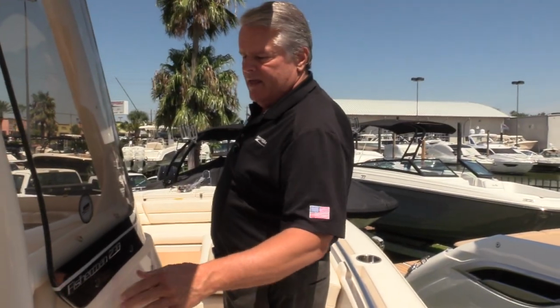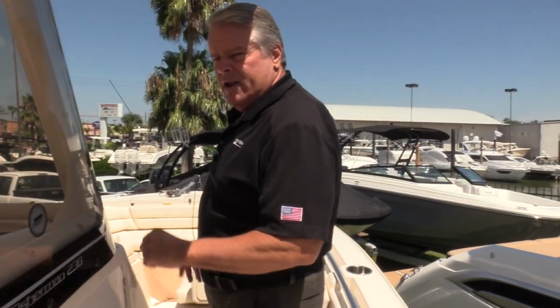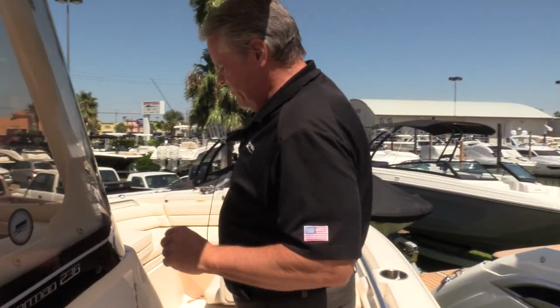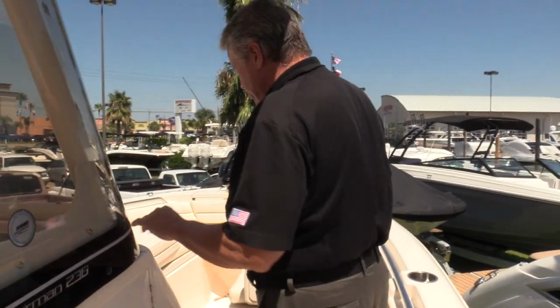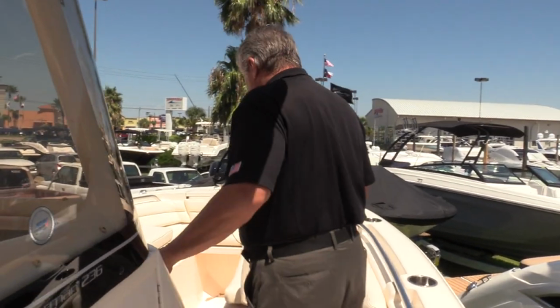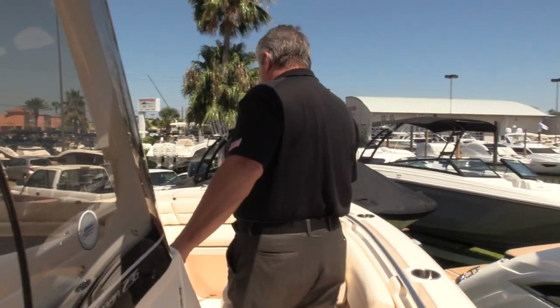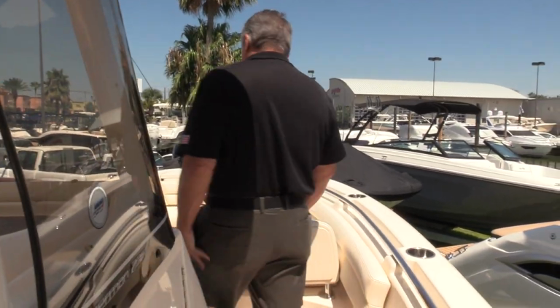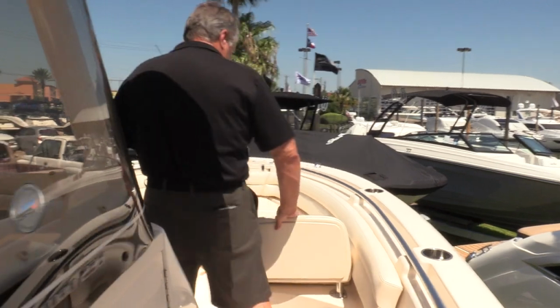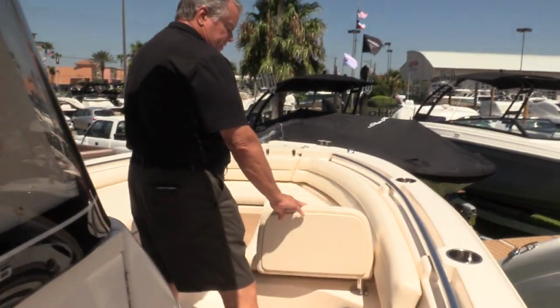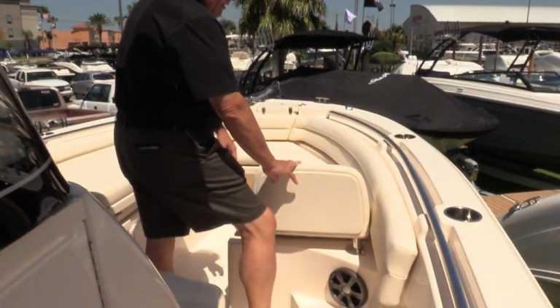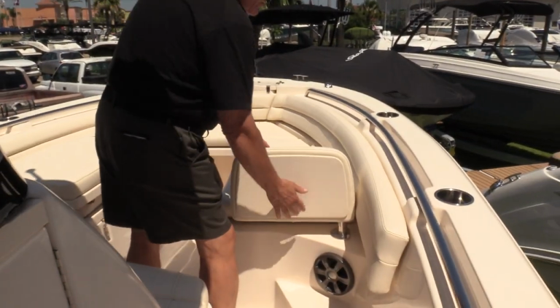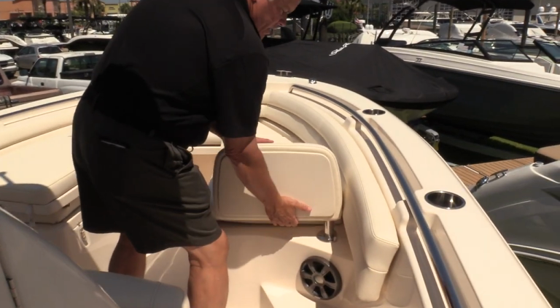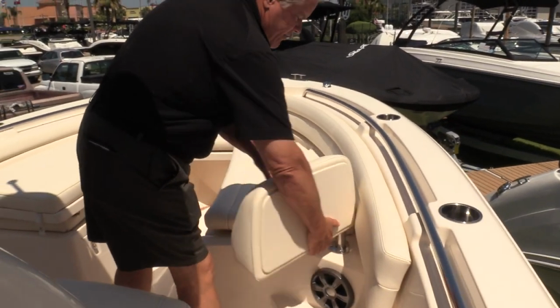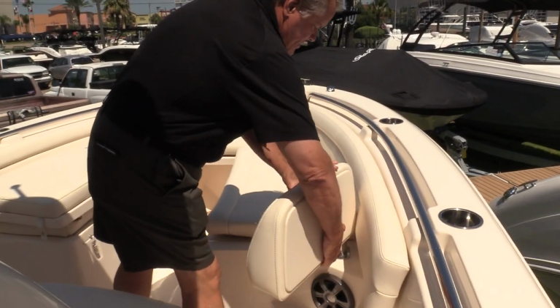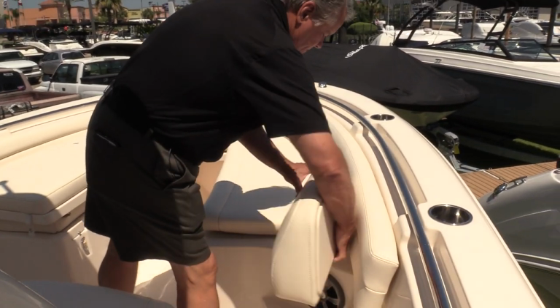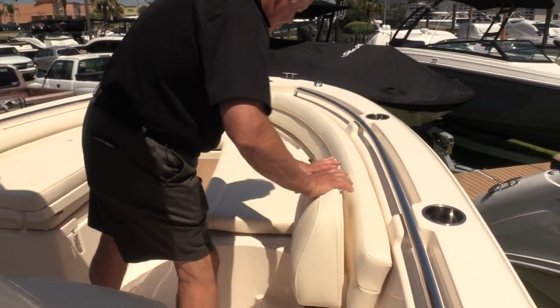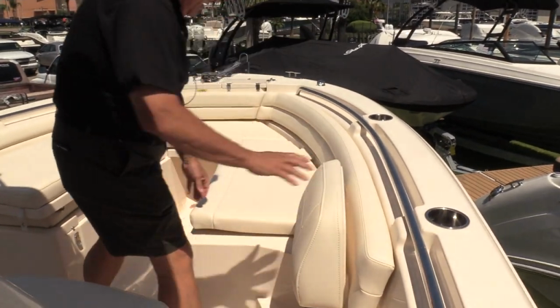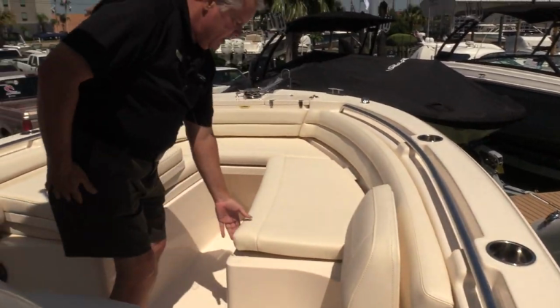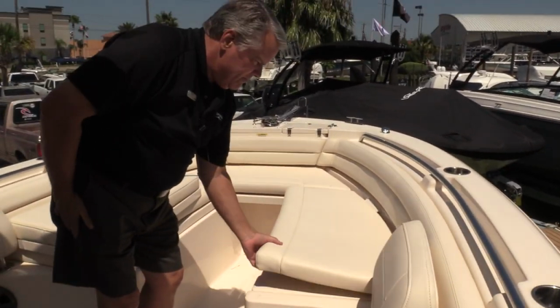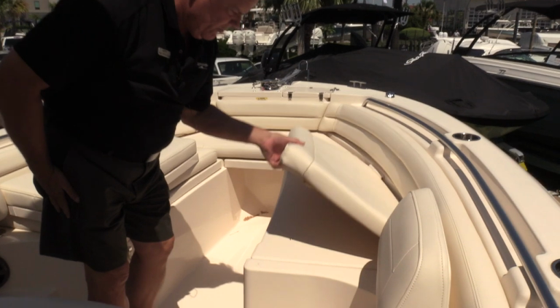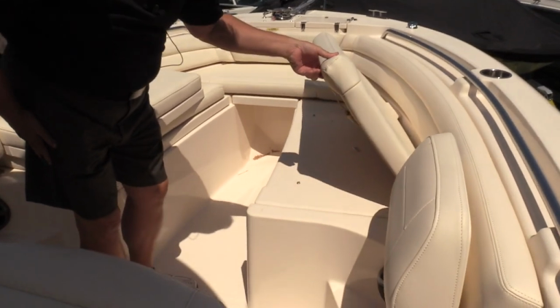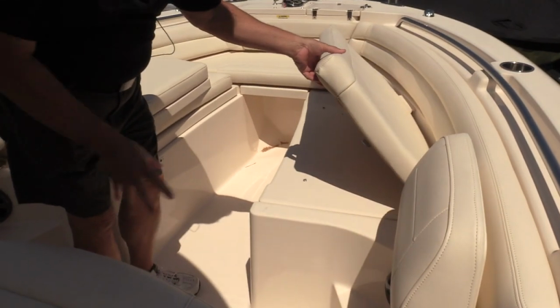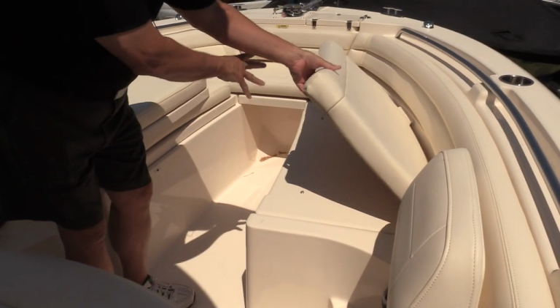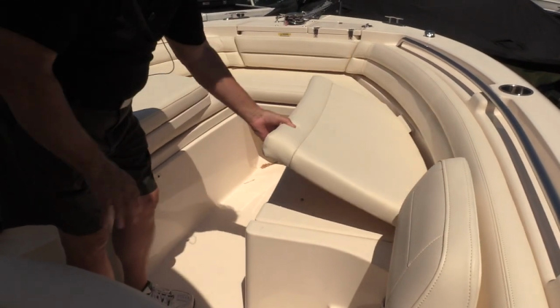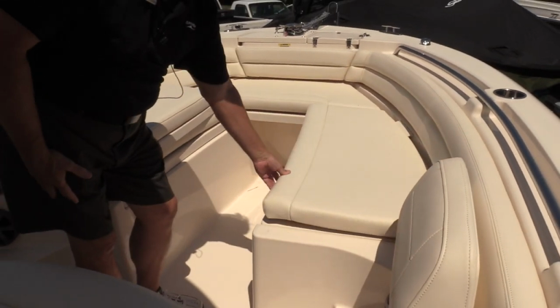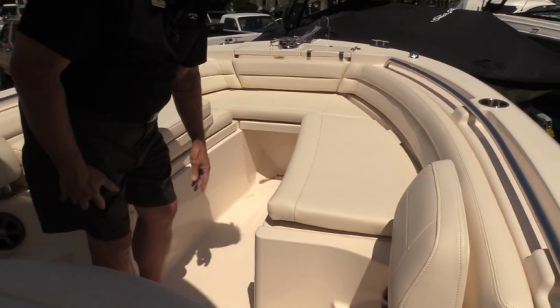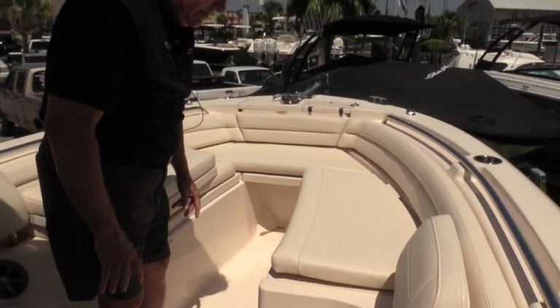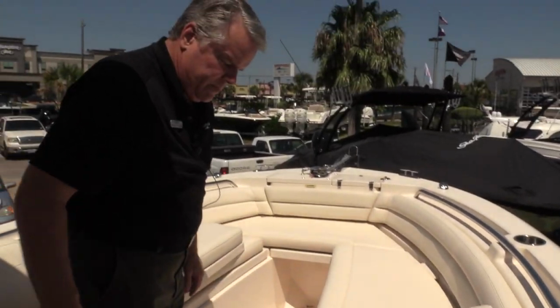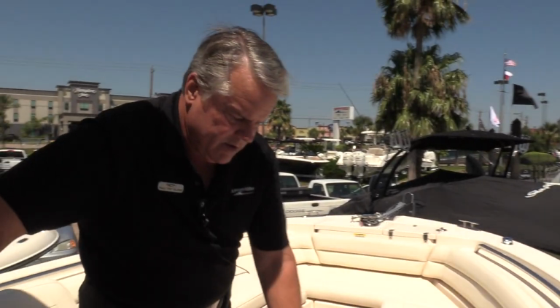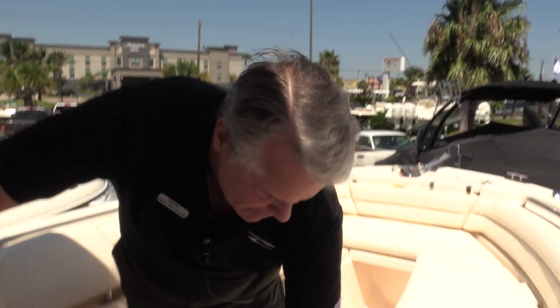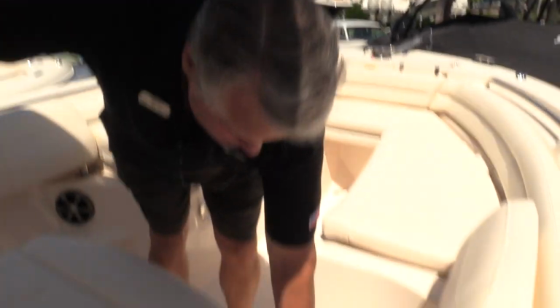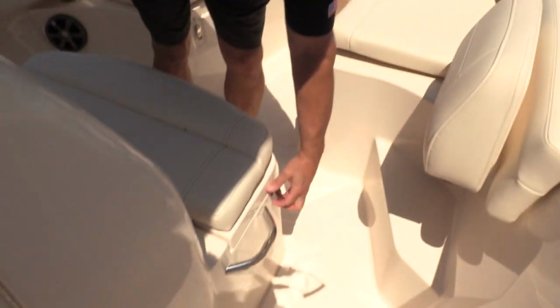The front end of this boat is pretty neat too. We've got these swing away back rests and removable seat cushions with lots of storage, more fish boxes, and built-in coolers.